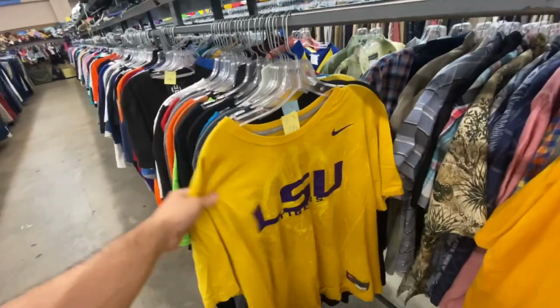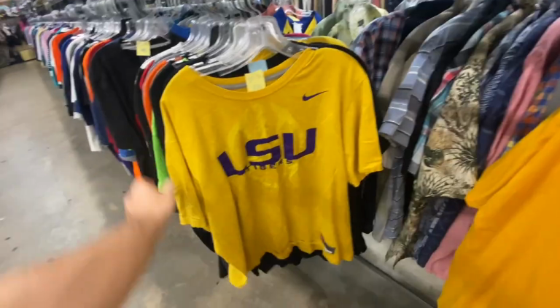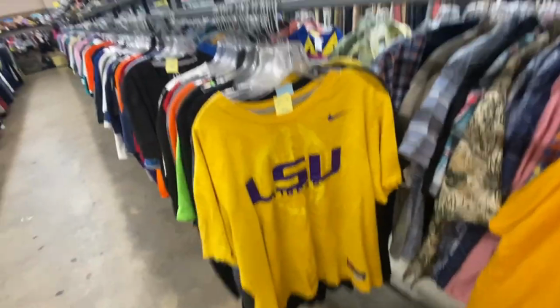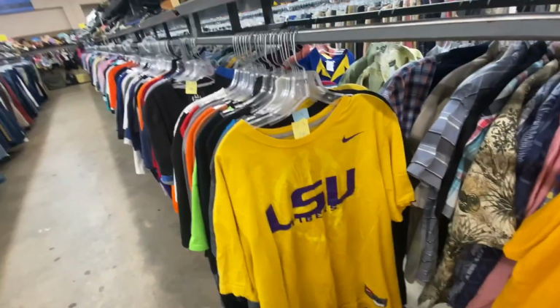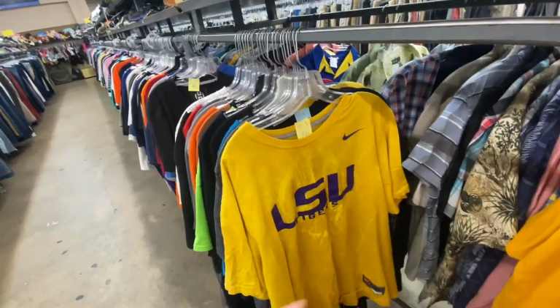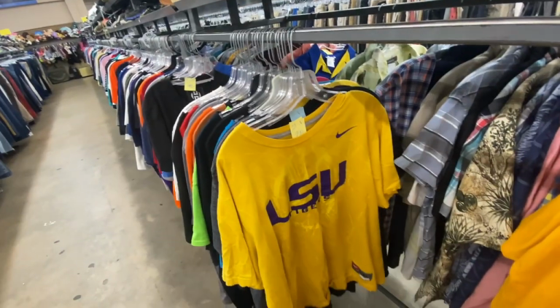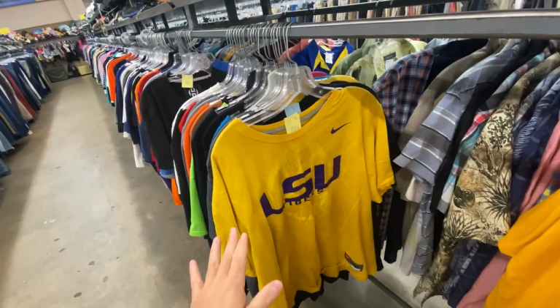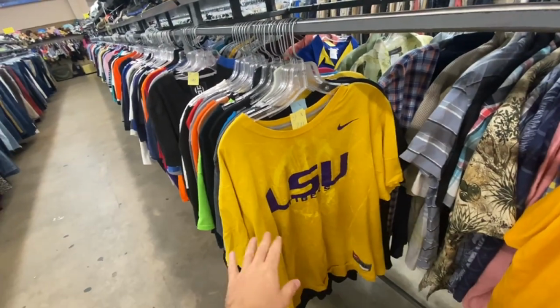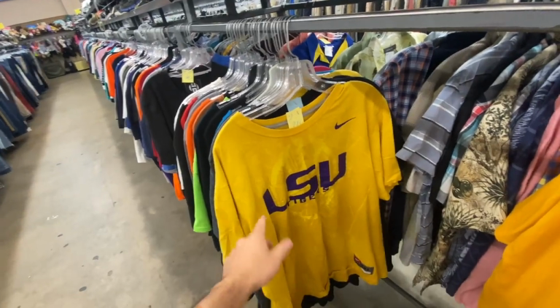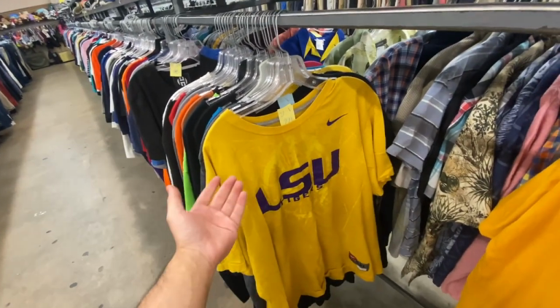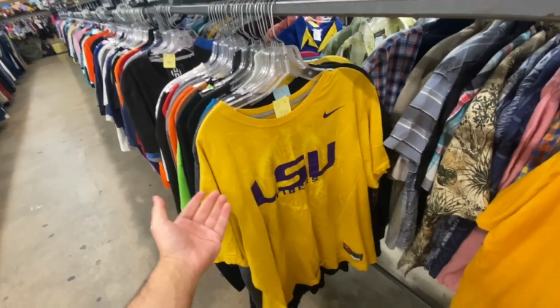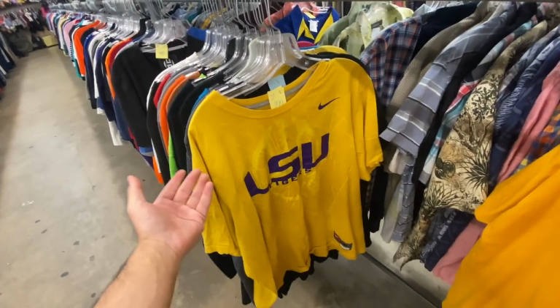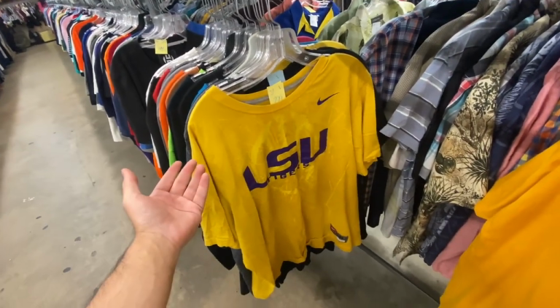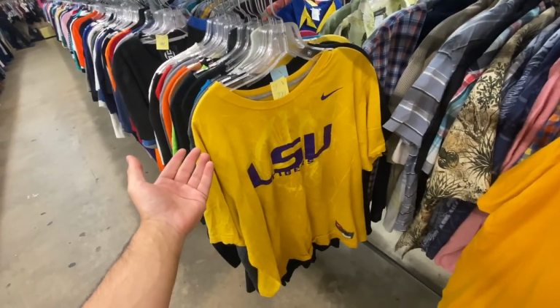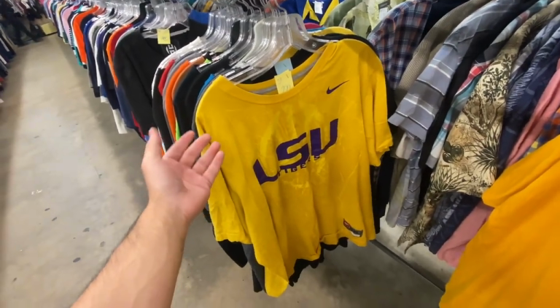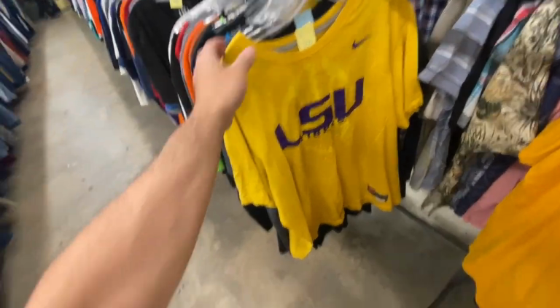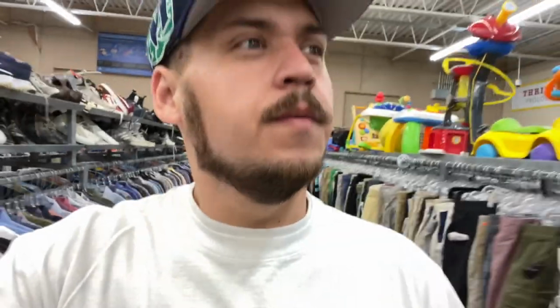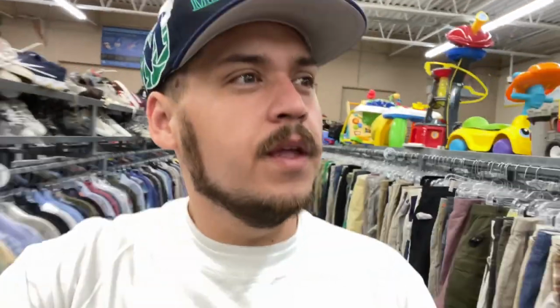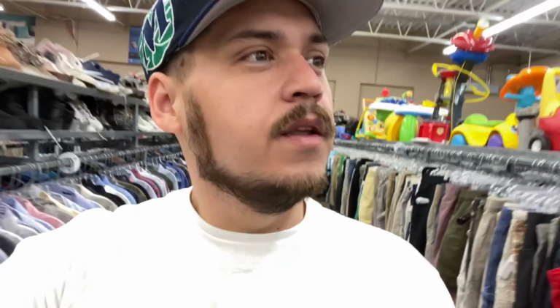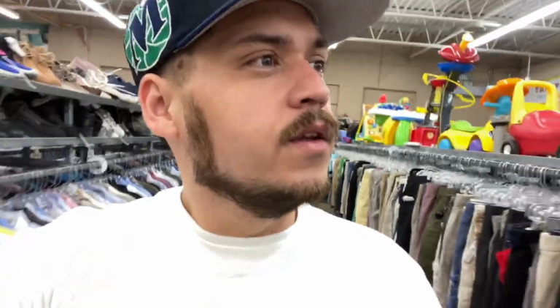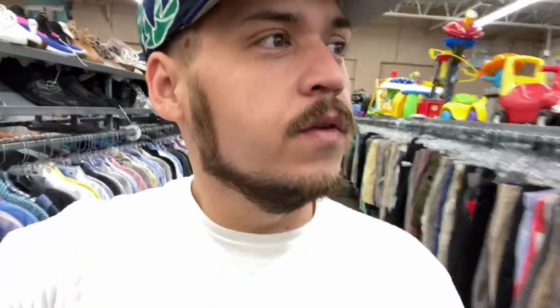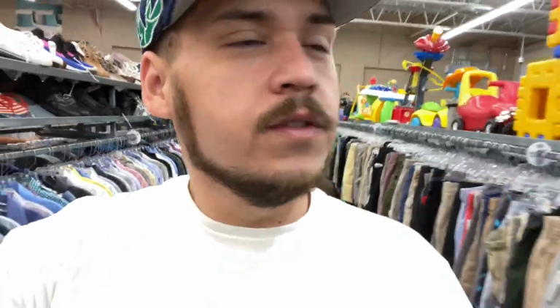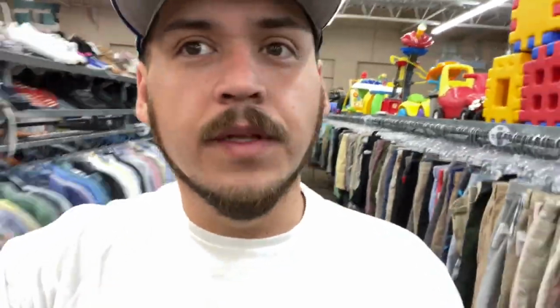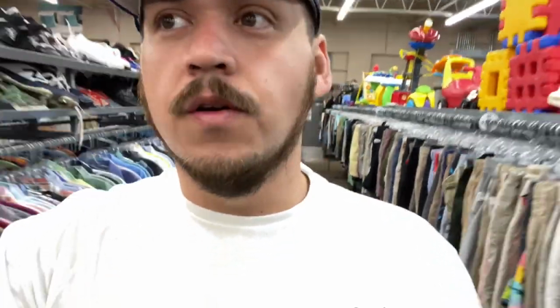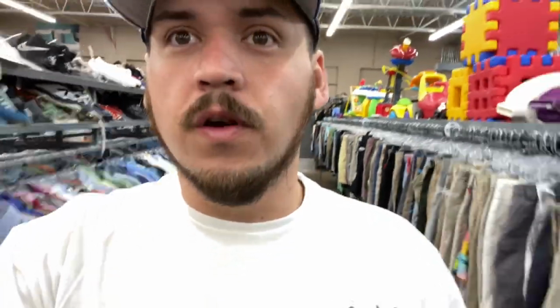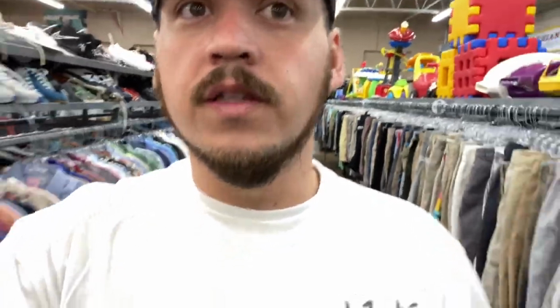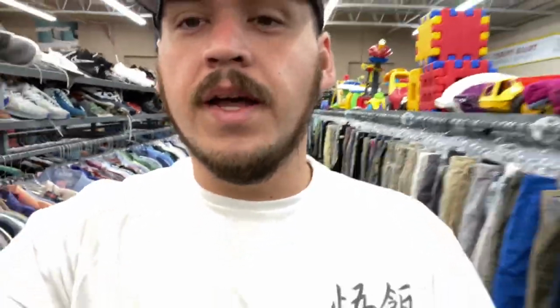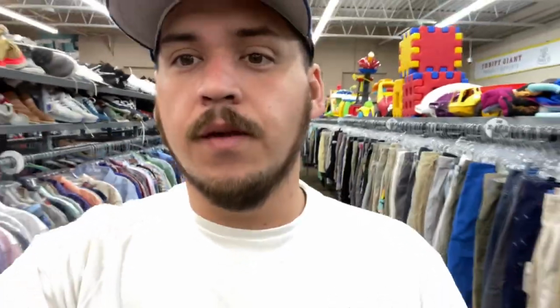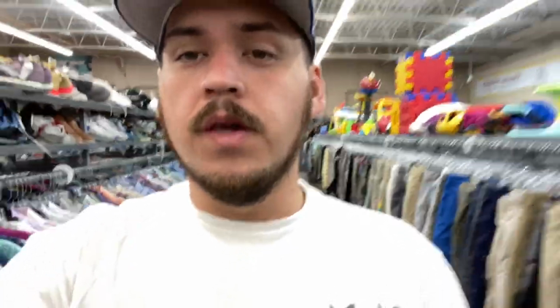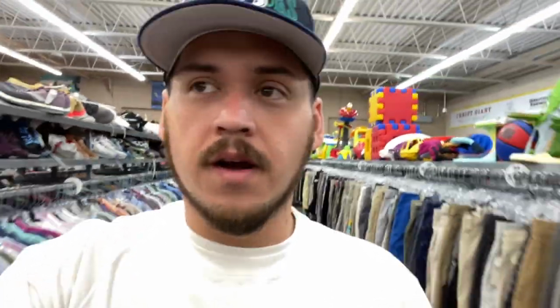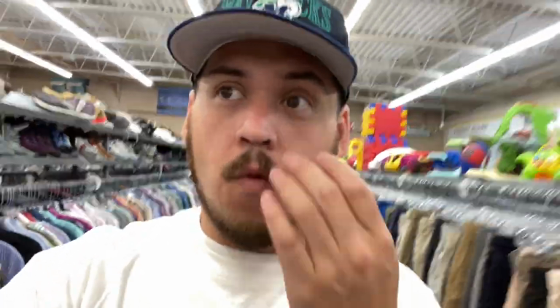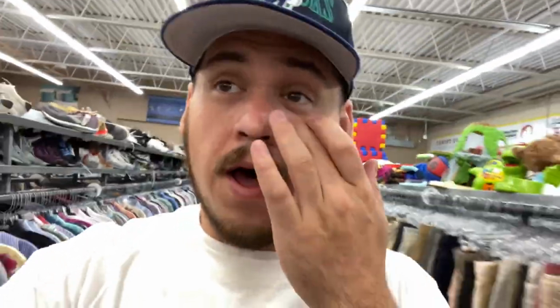It's crazy how much LSU stuff I find at these thrift stores — of all the colleges, LSU is like the one I find the most stuff for. And the thrift stores have been so dry this past week — I don't know why.